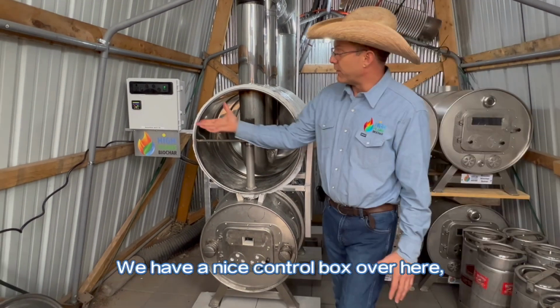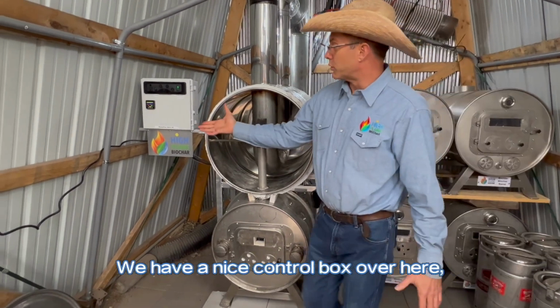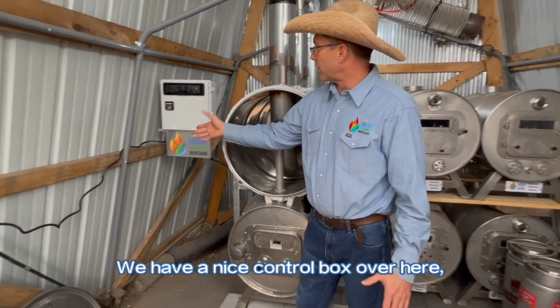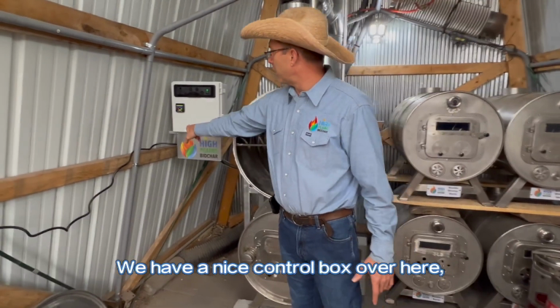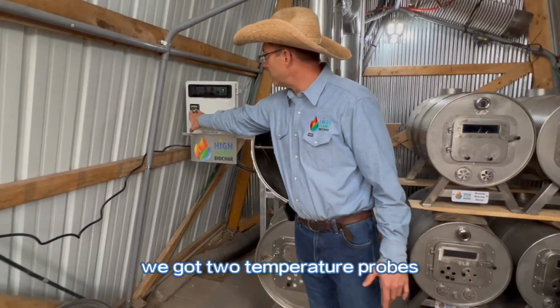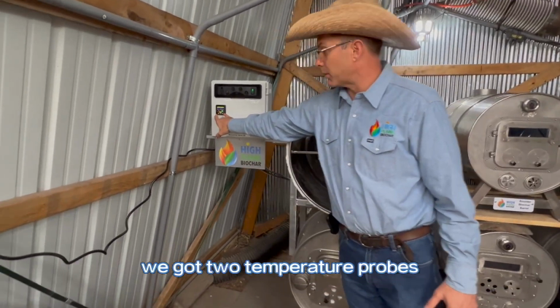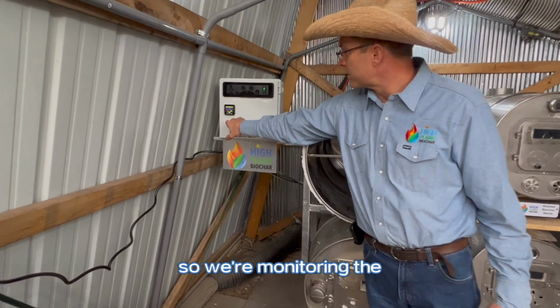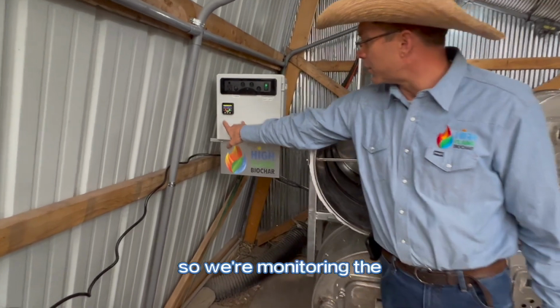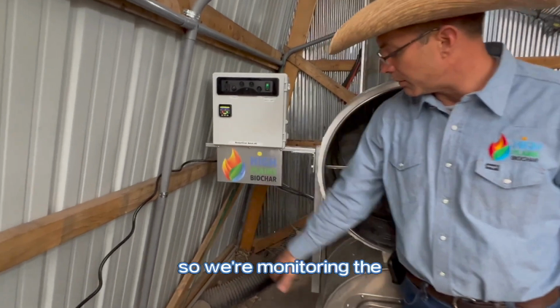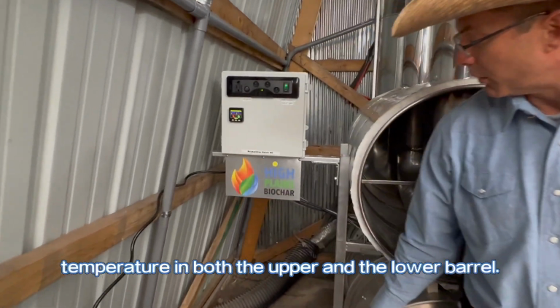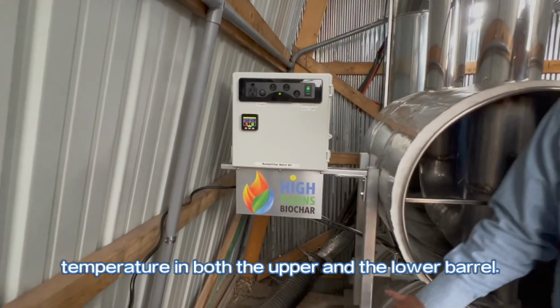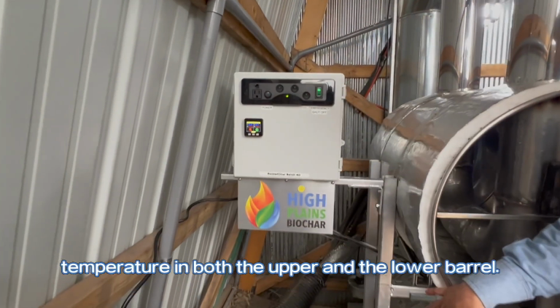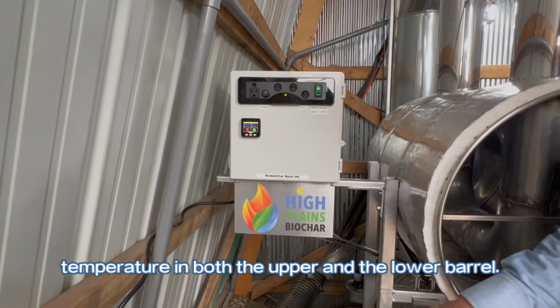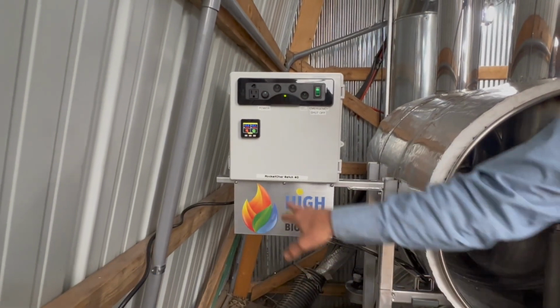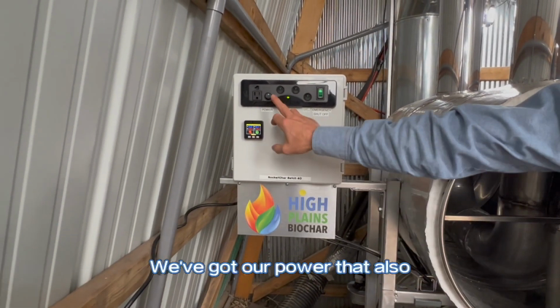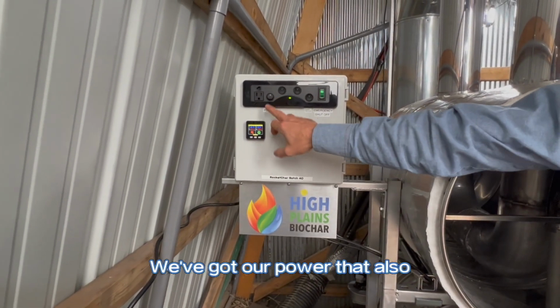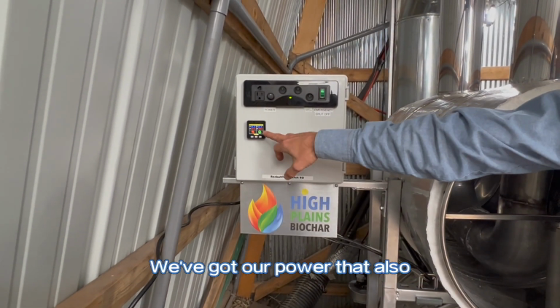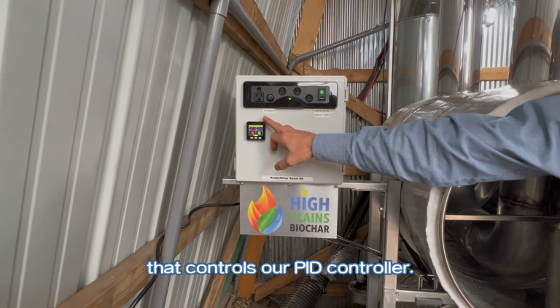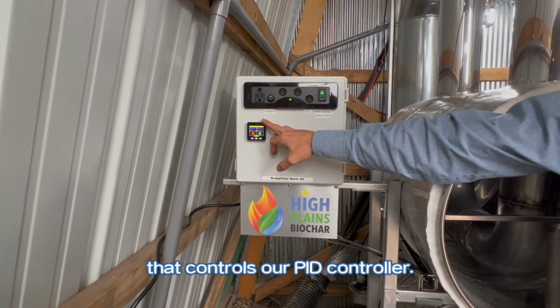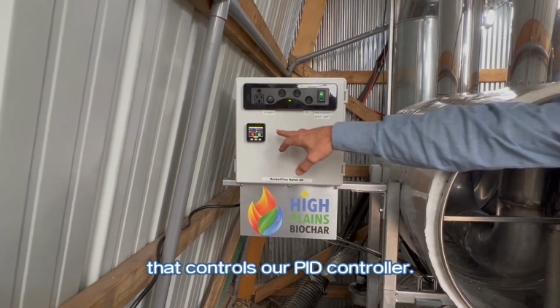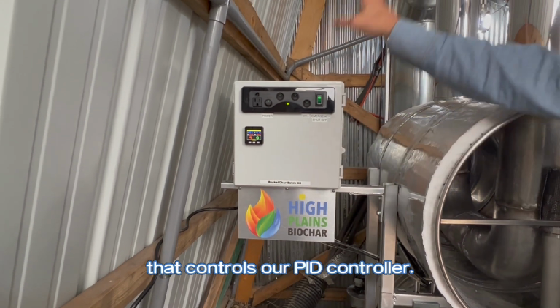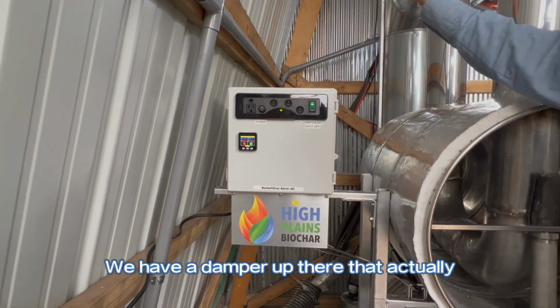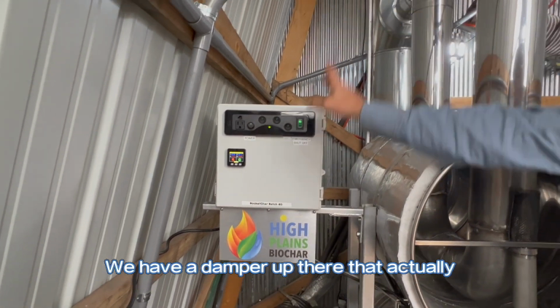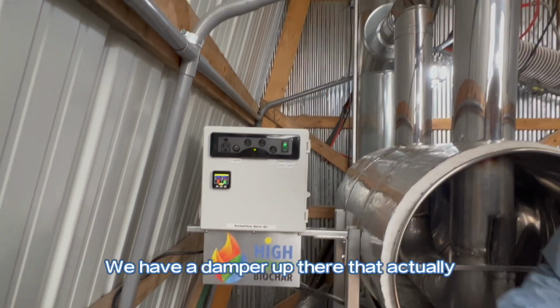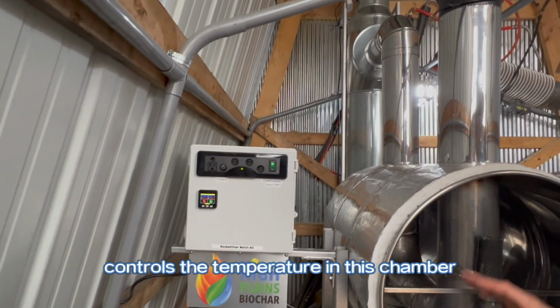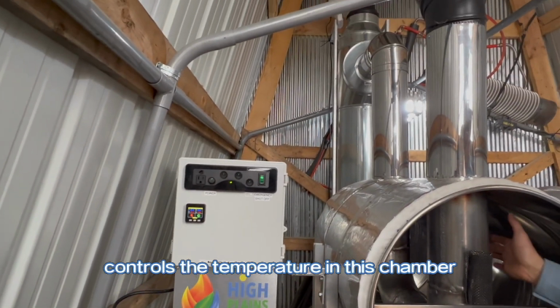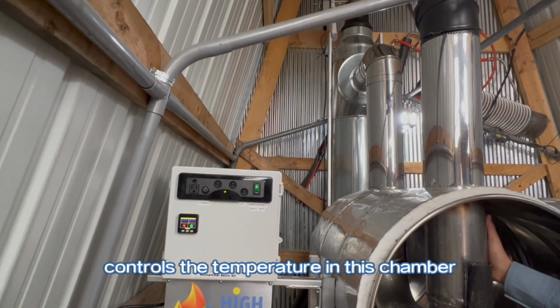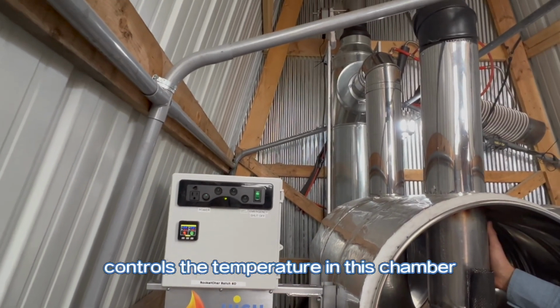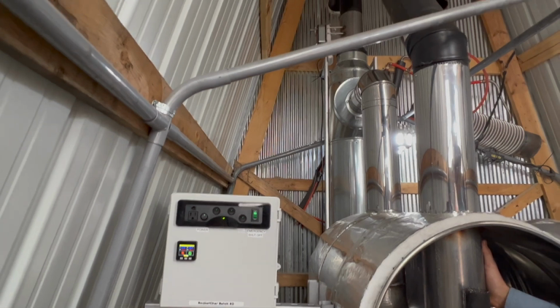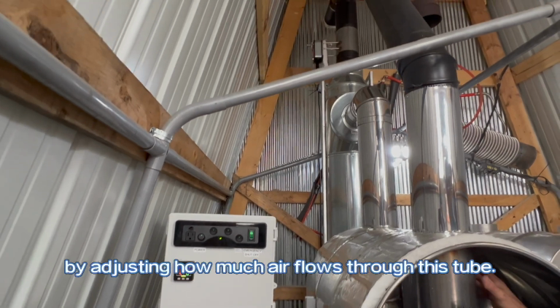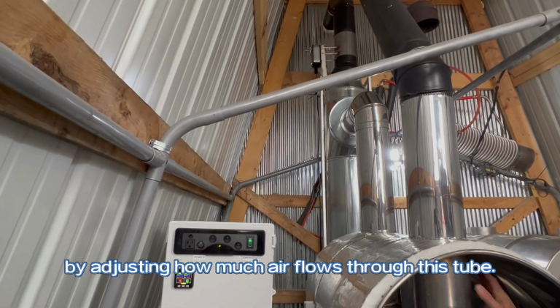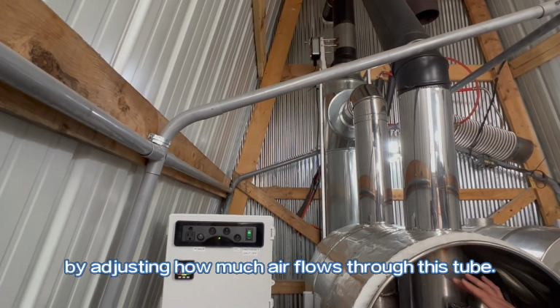We have a nice control box over here. We've got two temperature probes, so we monitor the temperature in both the upper and the lower barrel. We've got our power, which also controls our PID controller. We have a damper up there that actually controls the temperature in this chamber by adjusting how much air flows through.